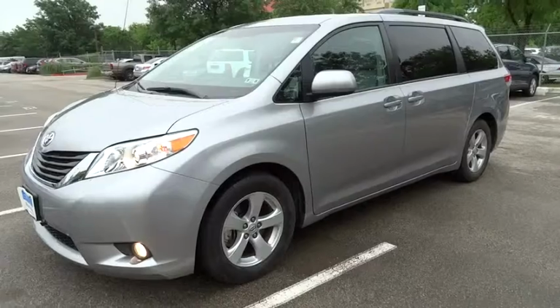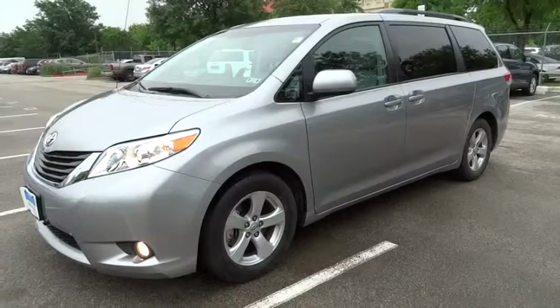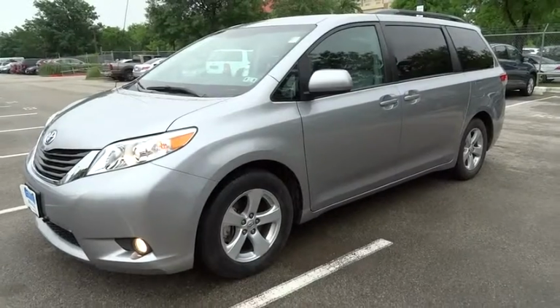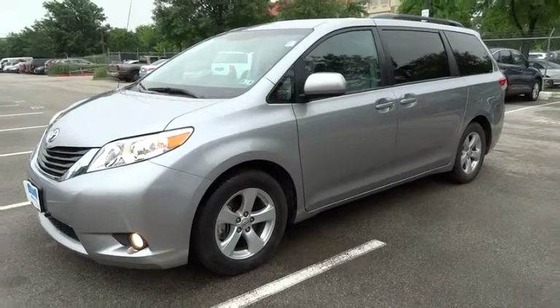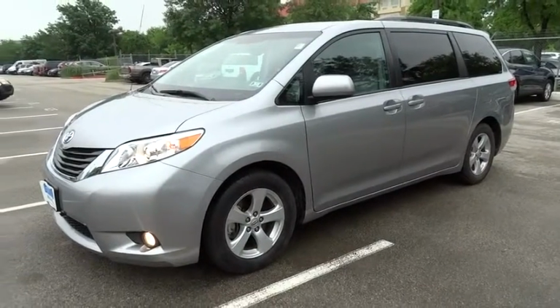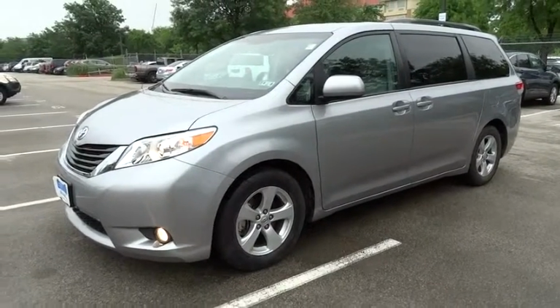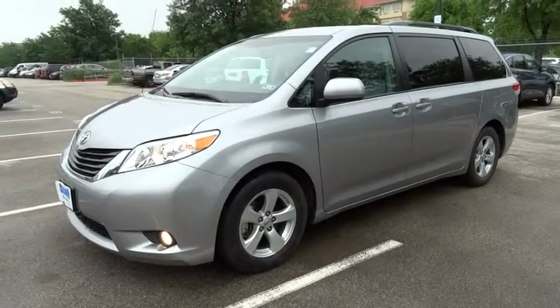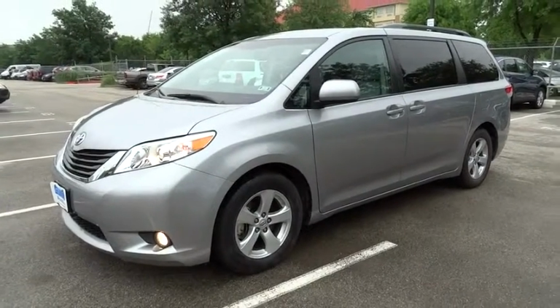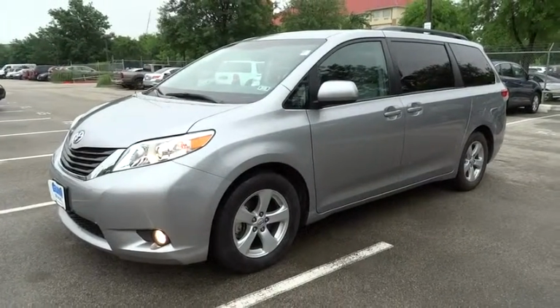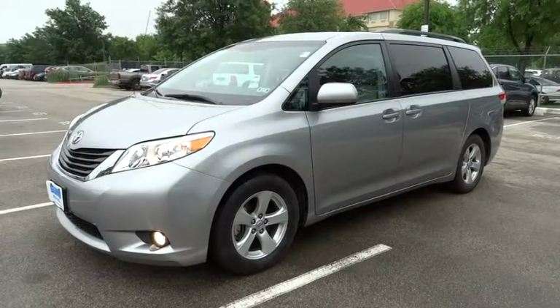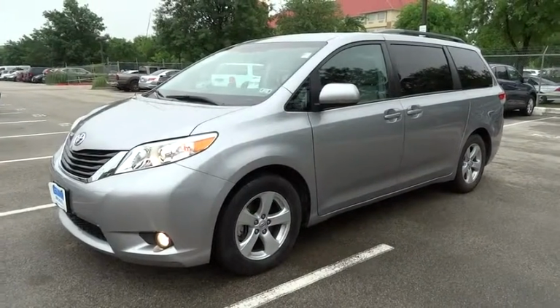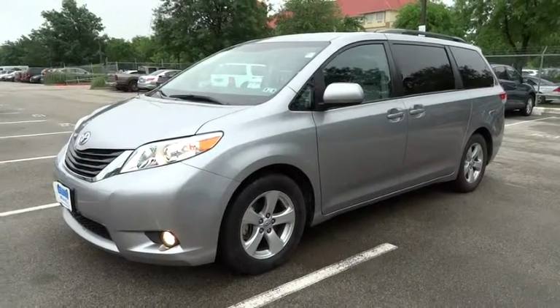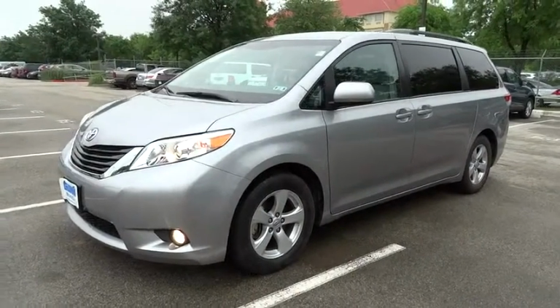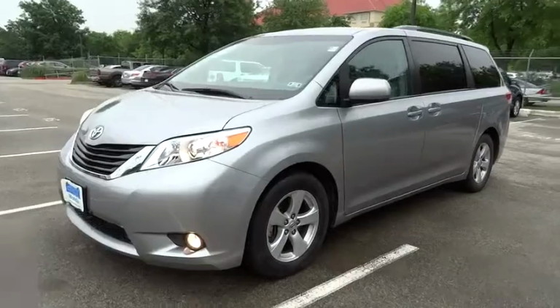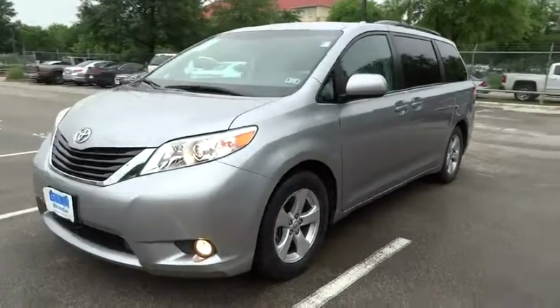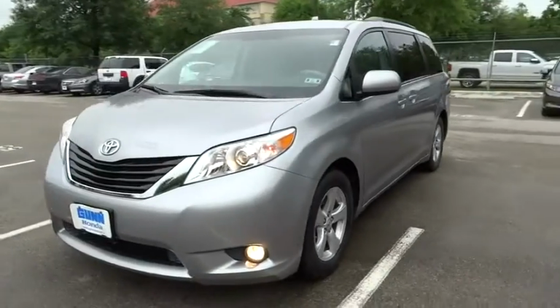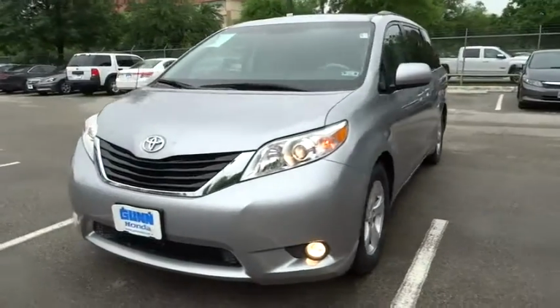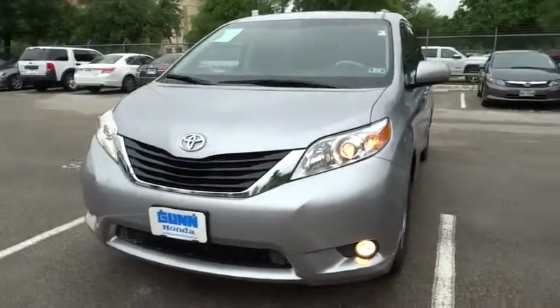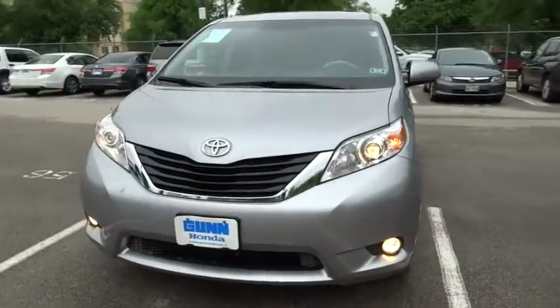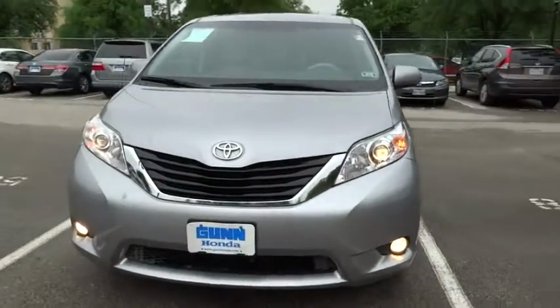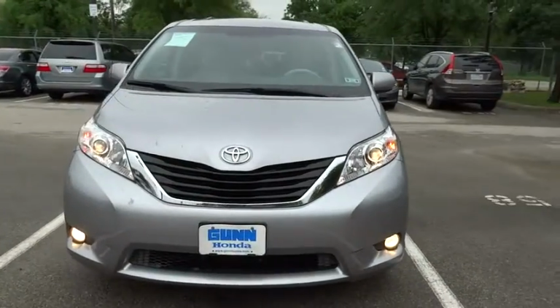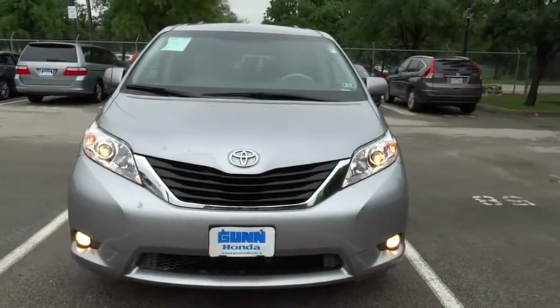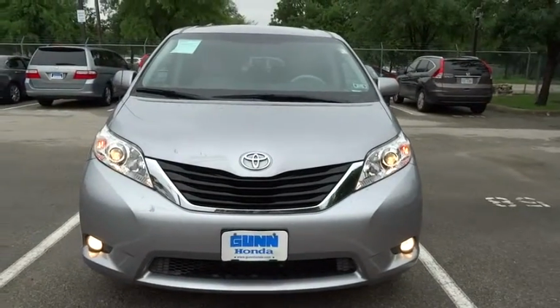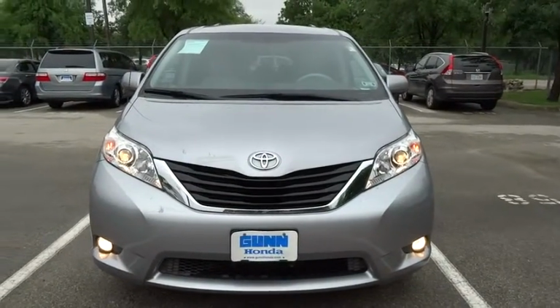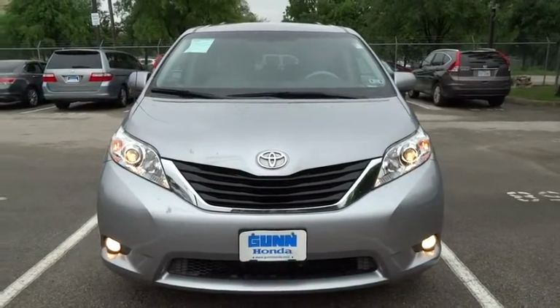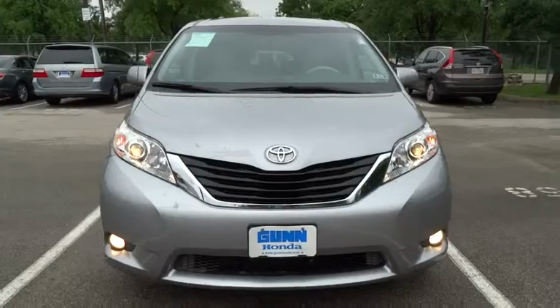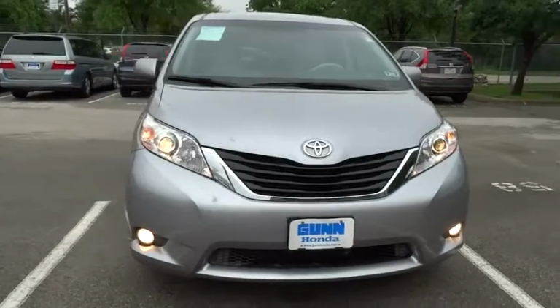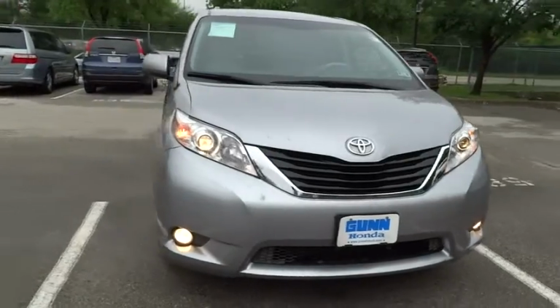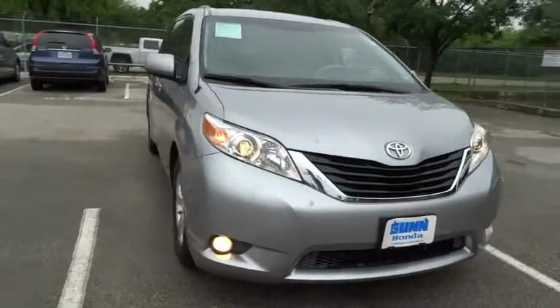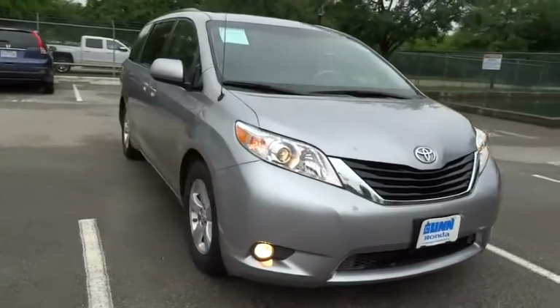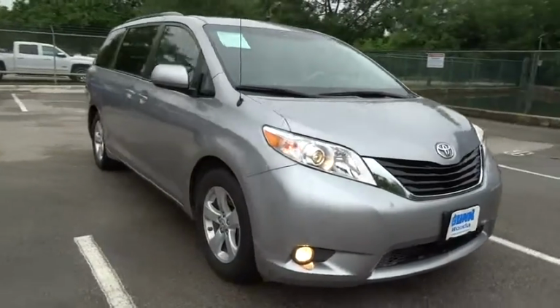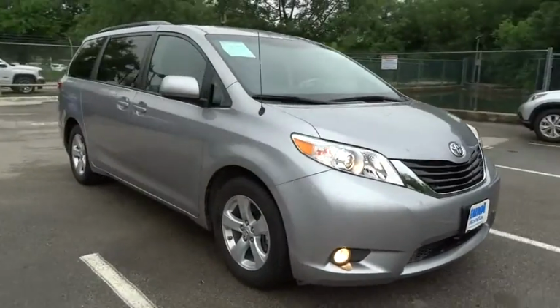2012 Siena. Siena offers excellent overall quality and long-term dependability, making it a hassle-free vehicle to drive day in and day out, while contributing to peace of mind on long road trips.